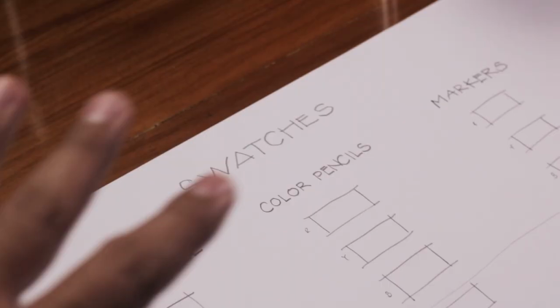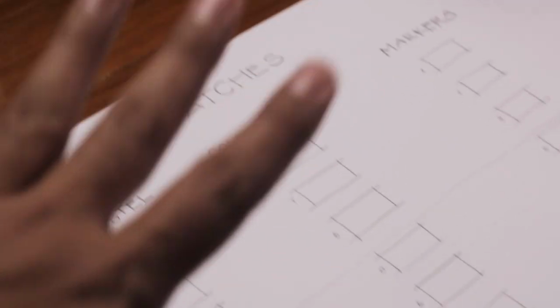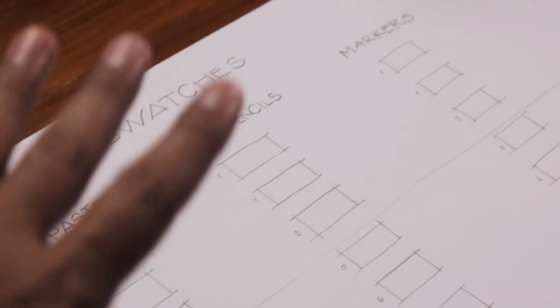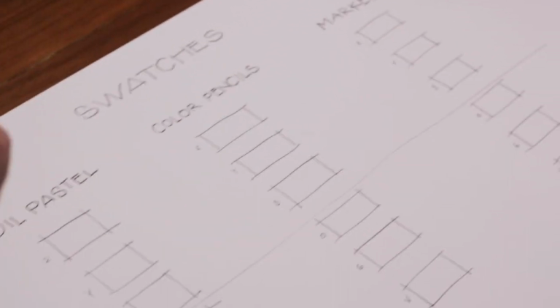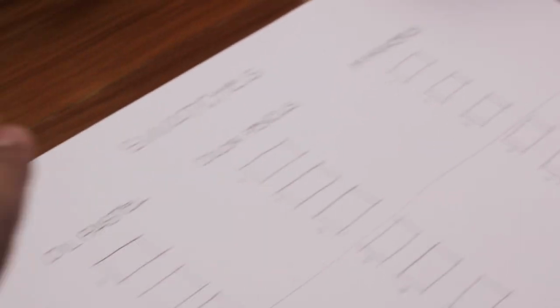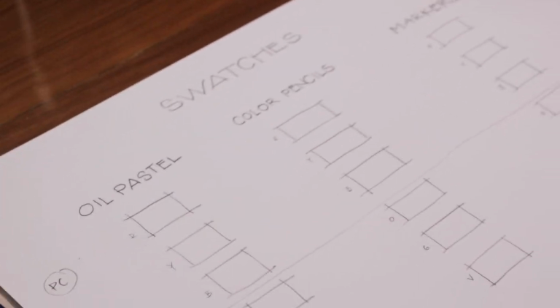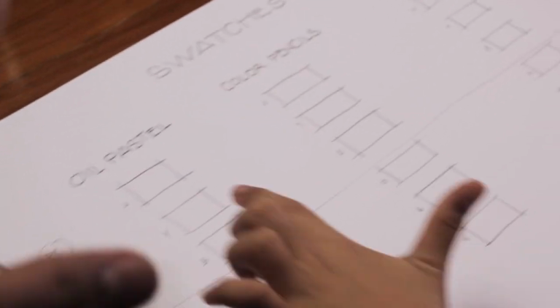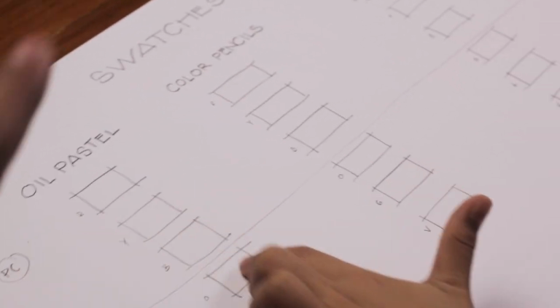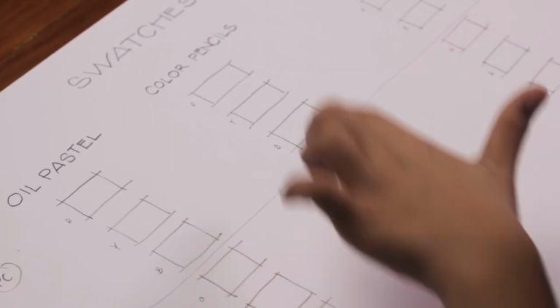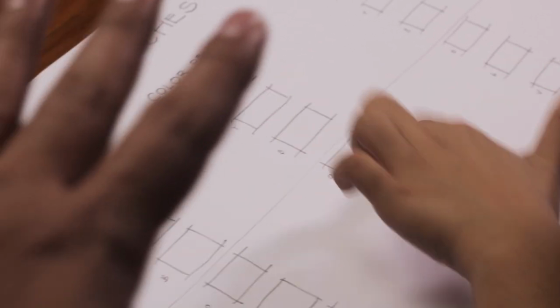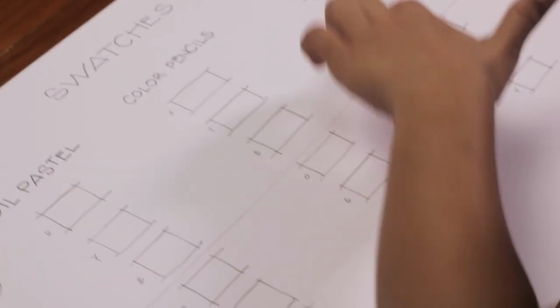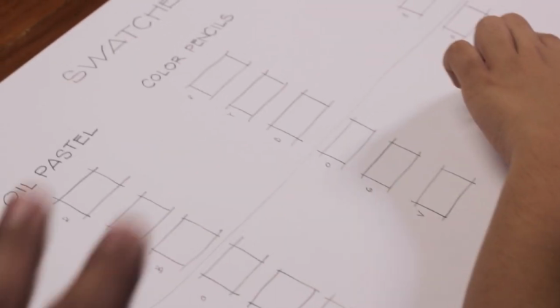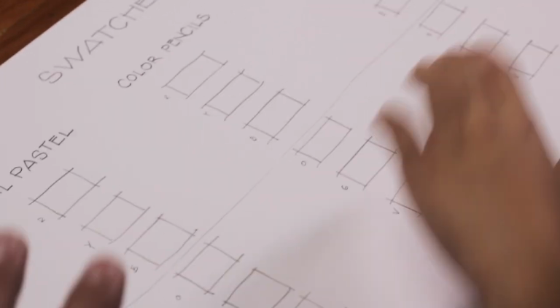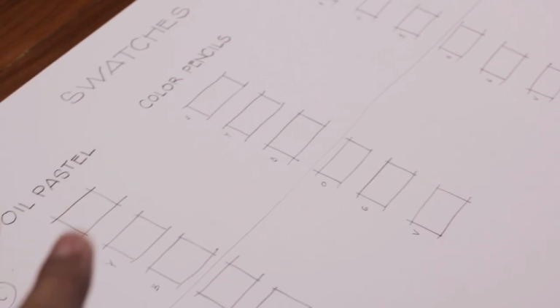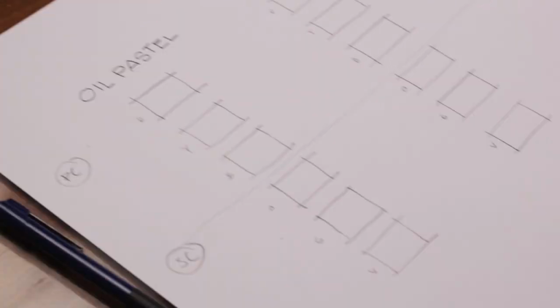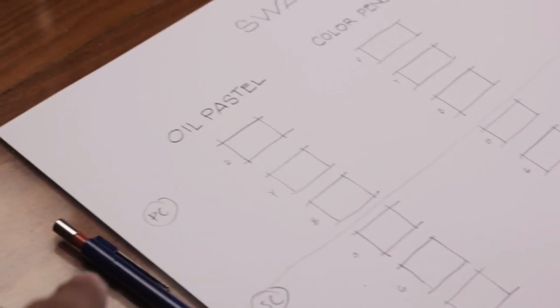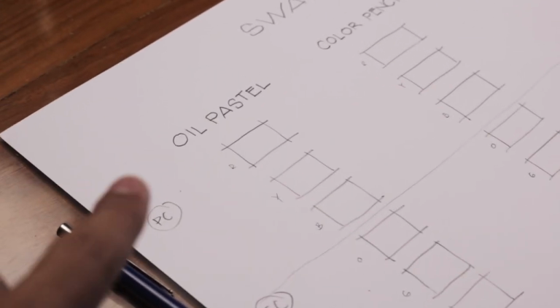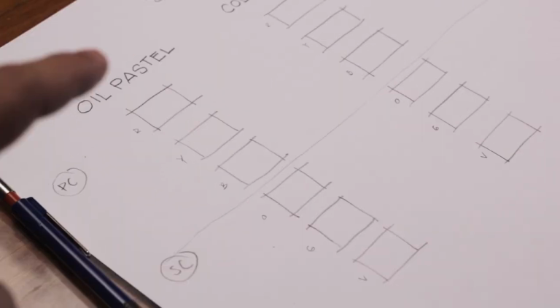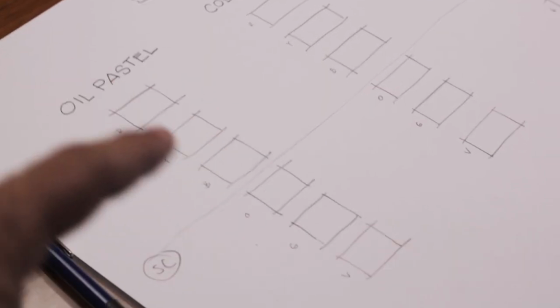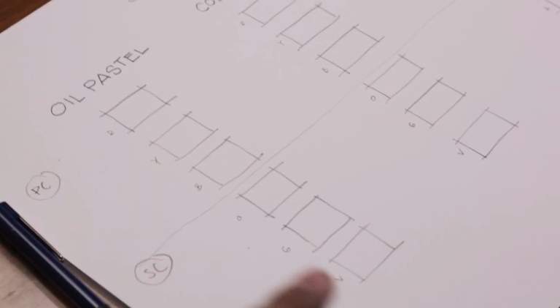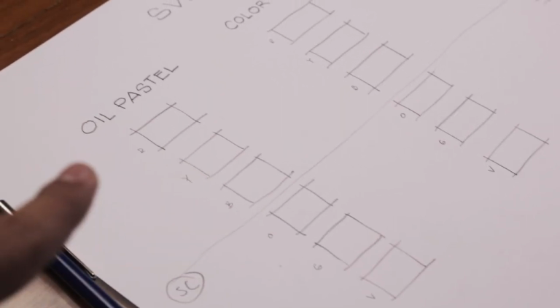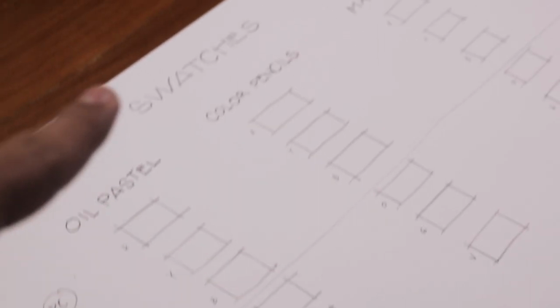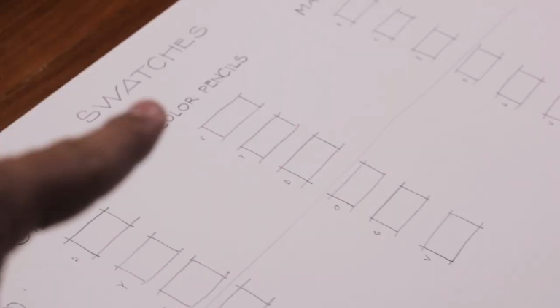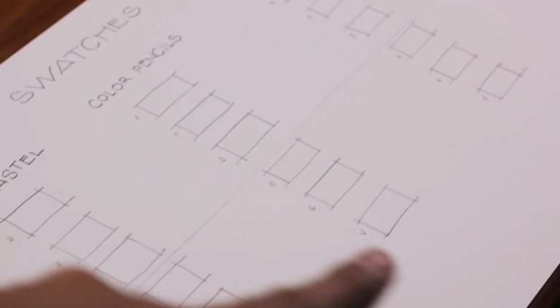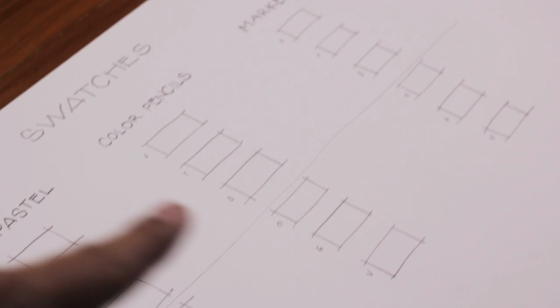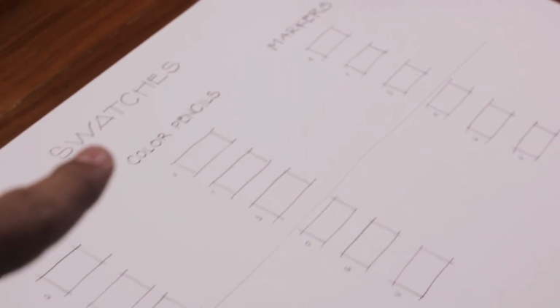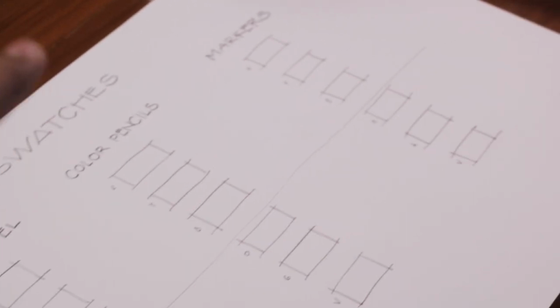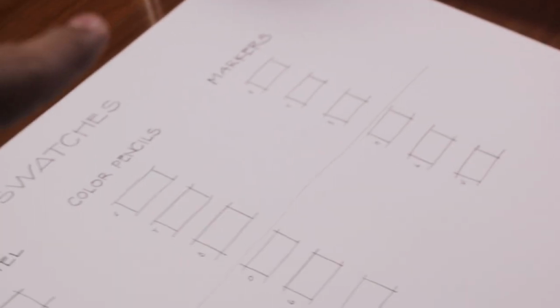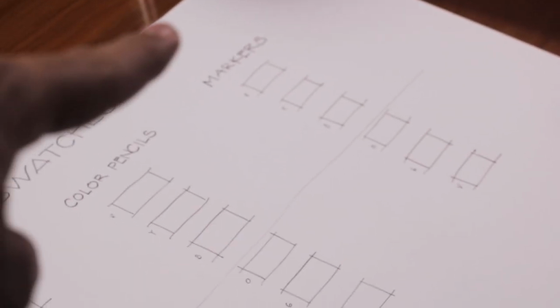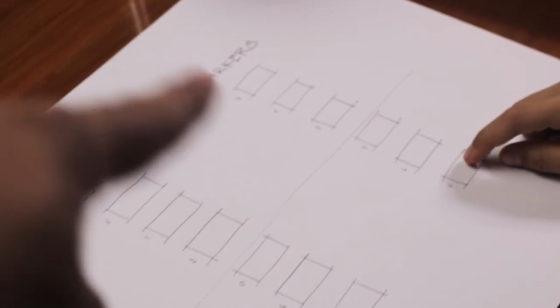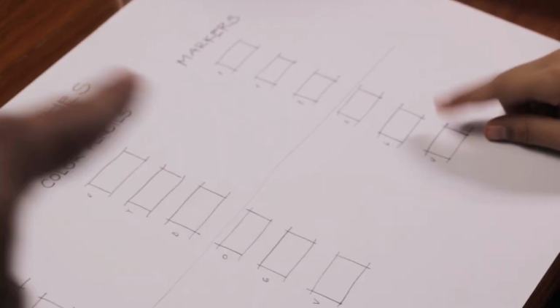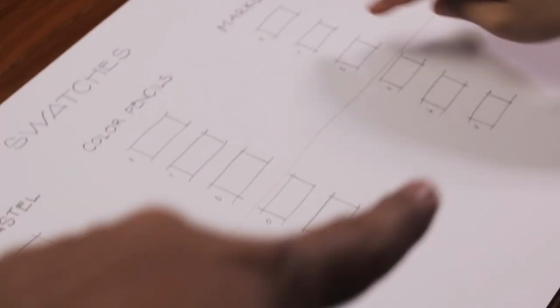This thing is called swatches — it's like a test of how all the colors would look in real life. We got this column for the oil pastels, this column for the color pencils, and the last one is the column for the markers.